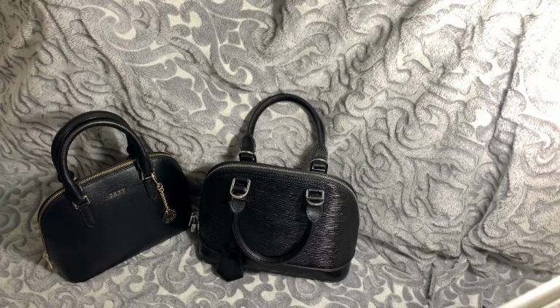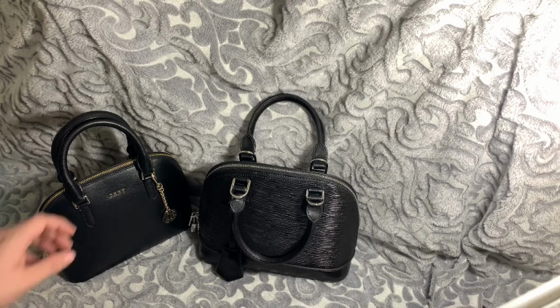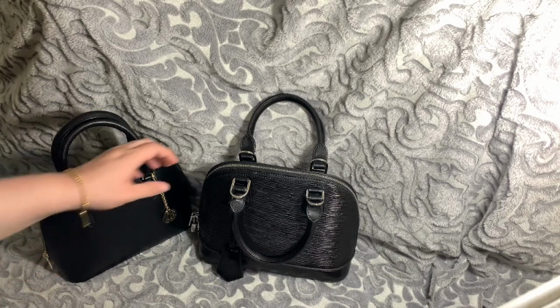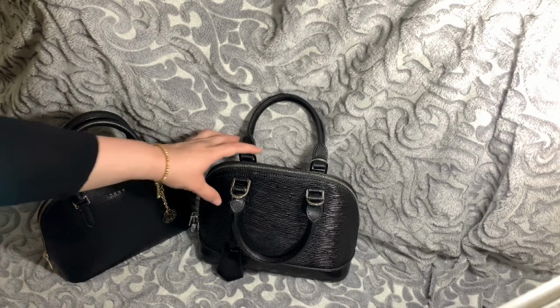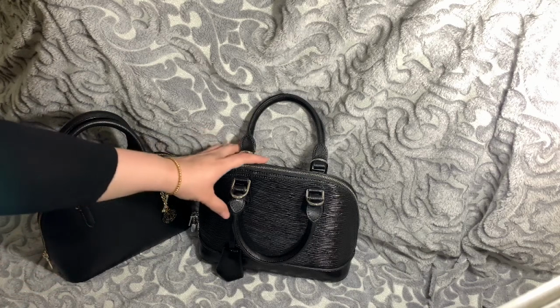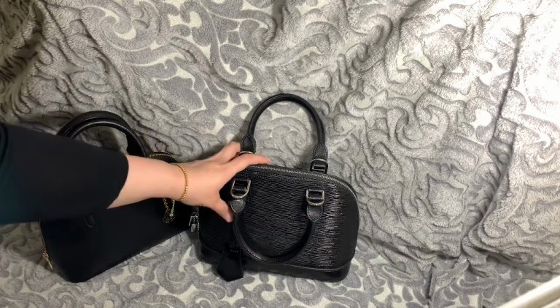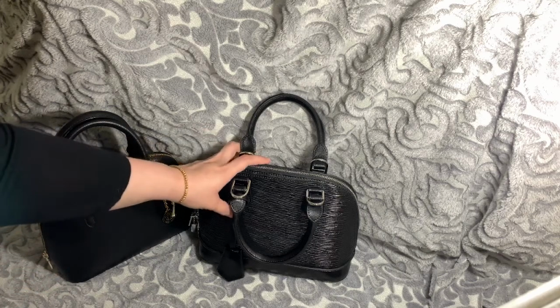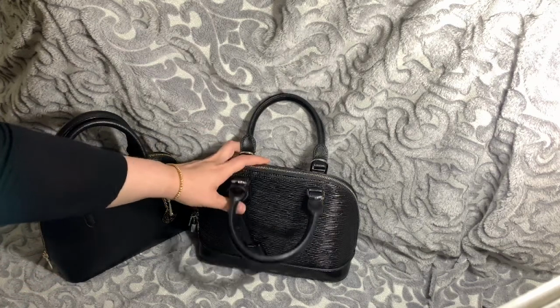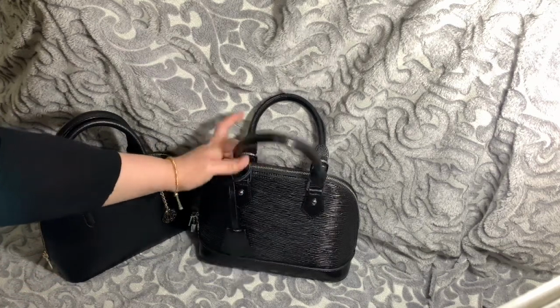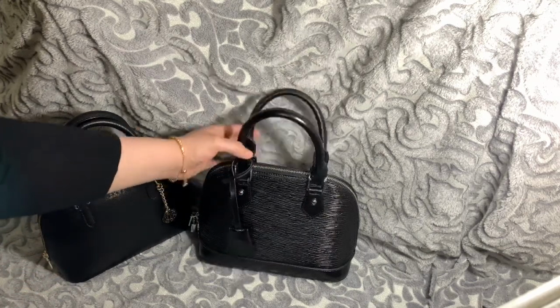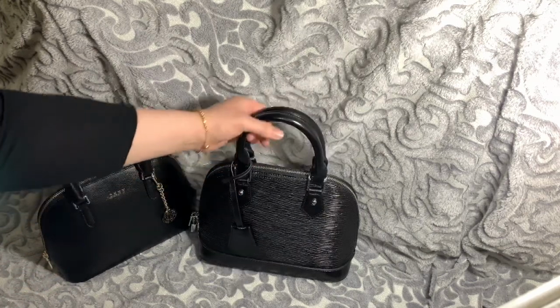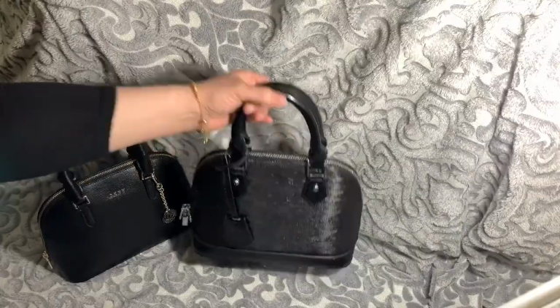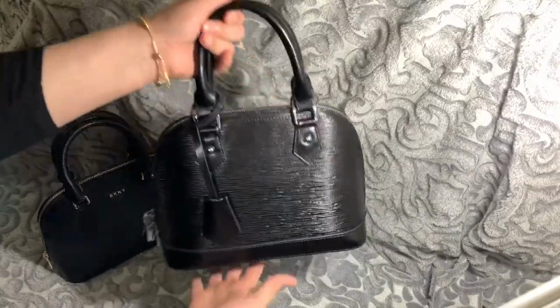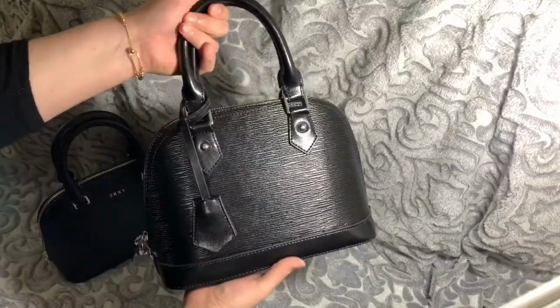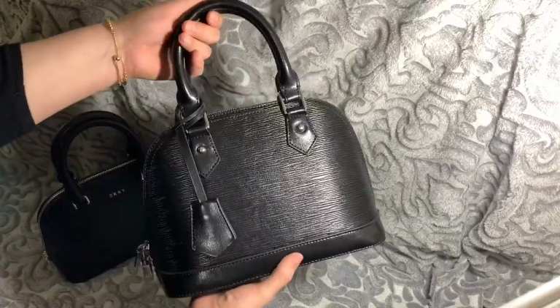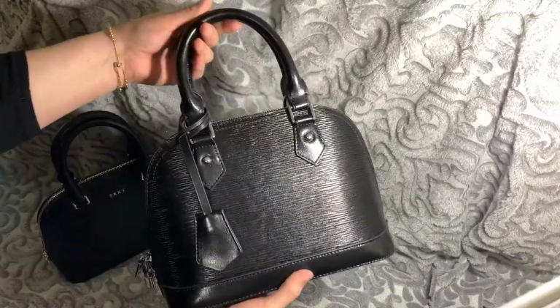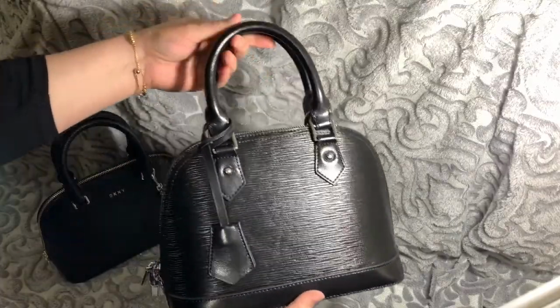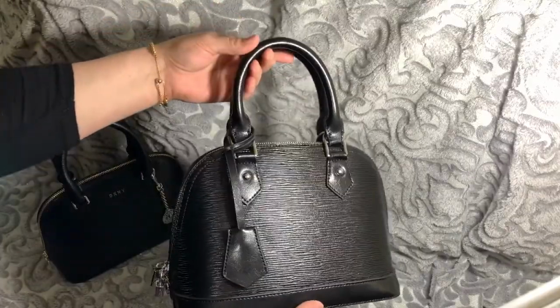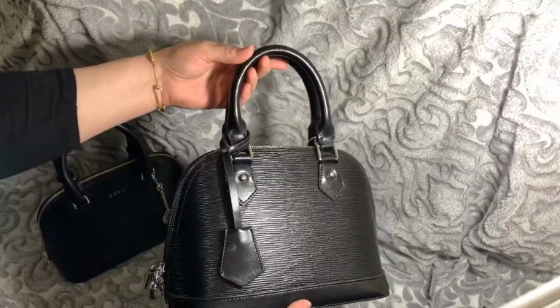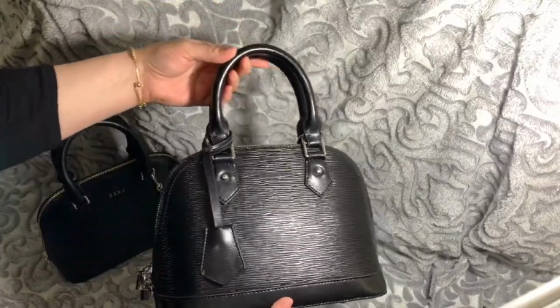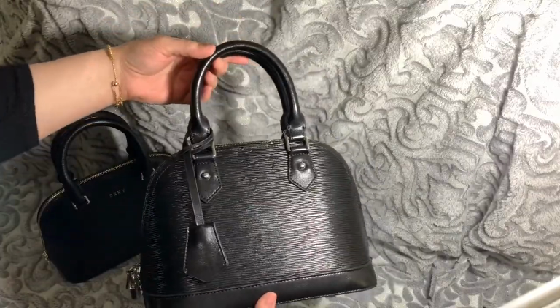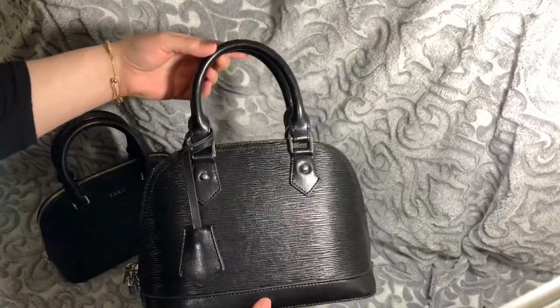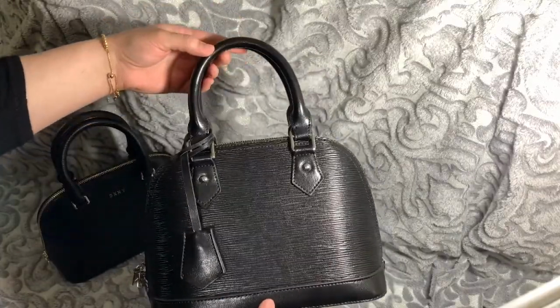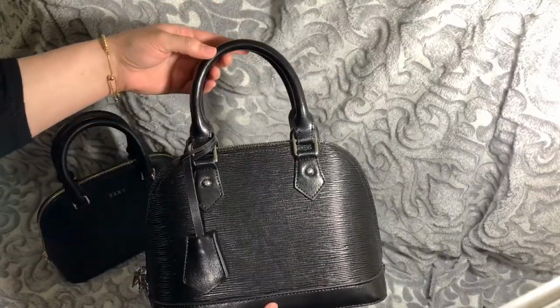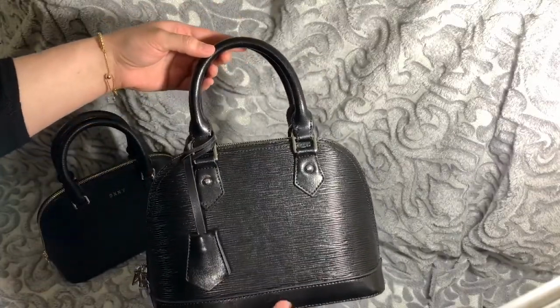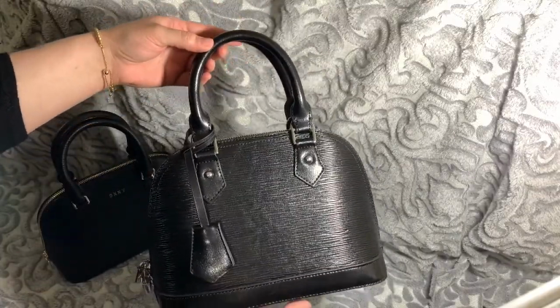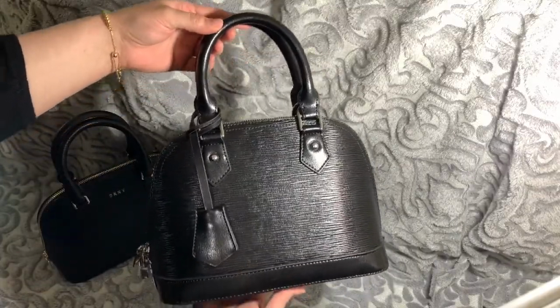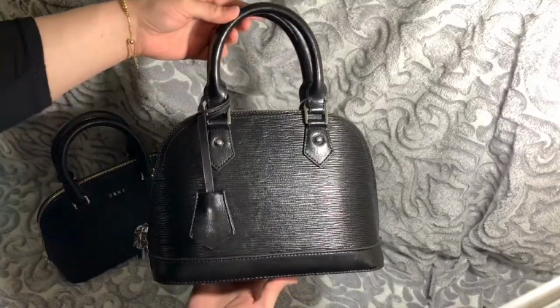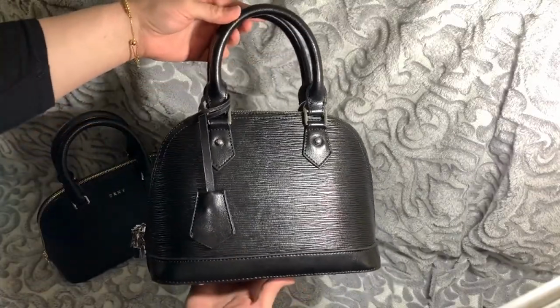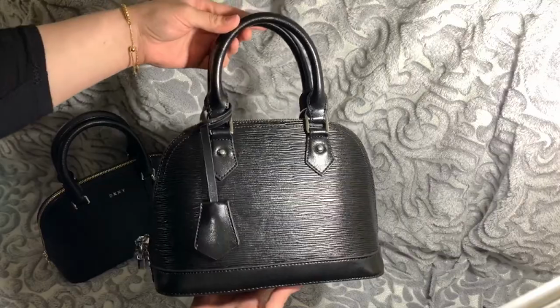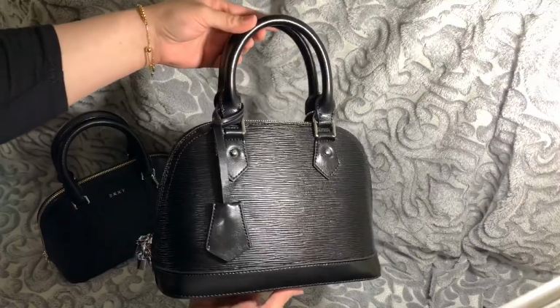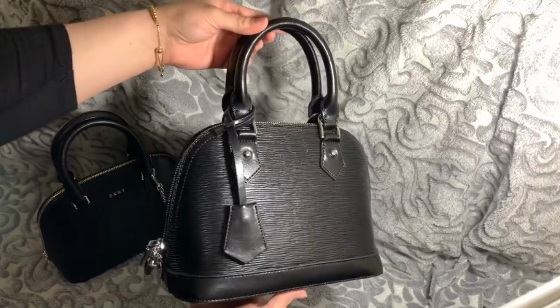Hi guys, this is an Alma BB from Louis Vuitton dupe from LTL London. It is real leather.